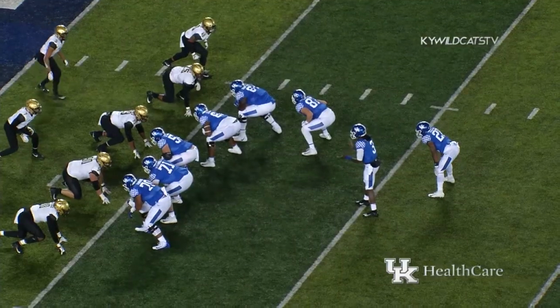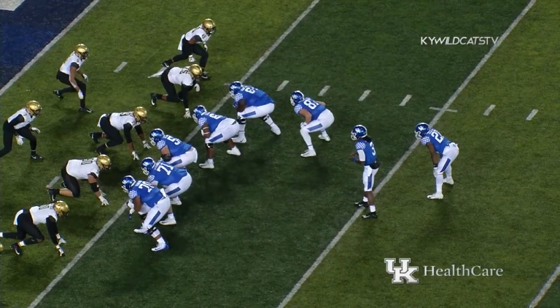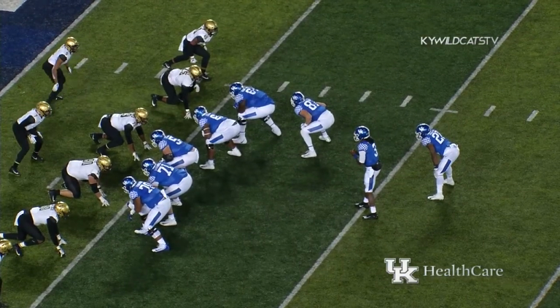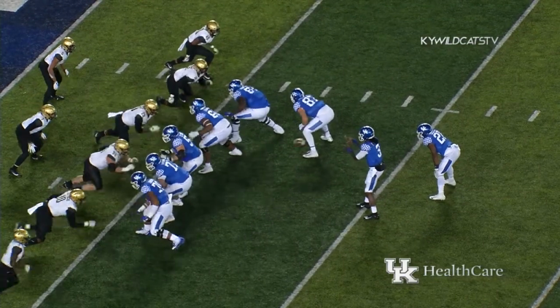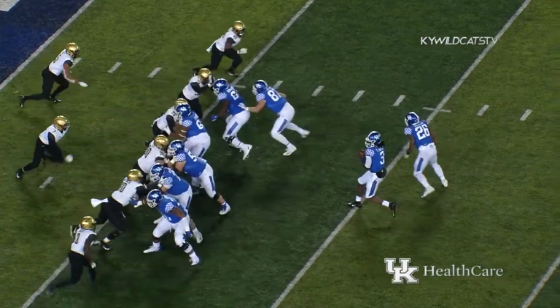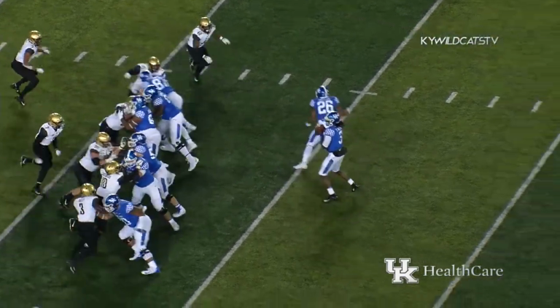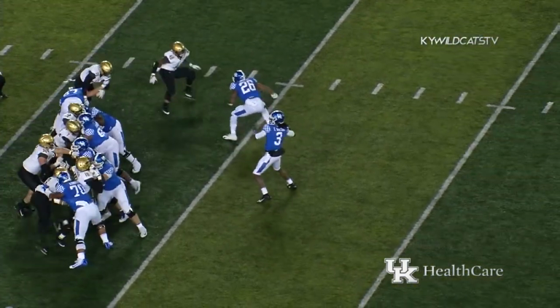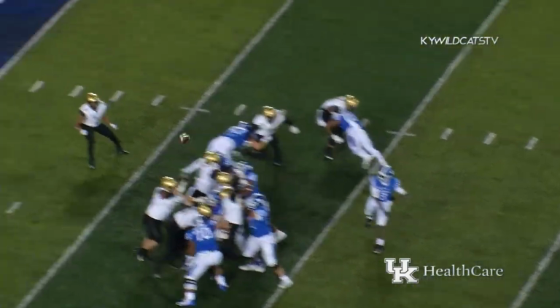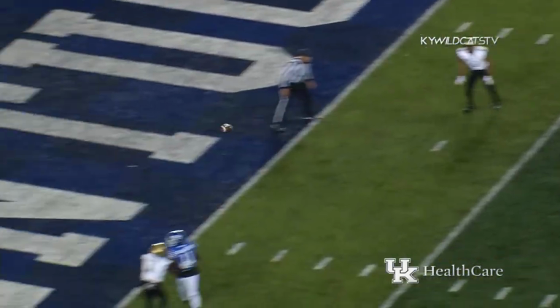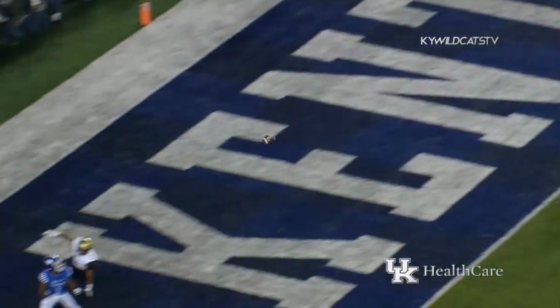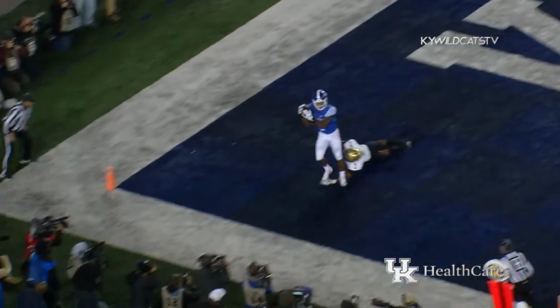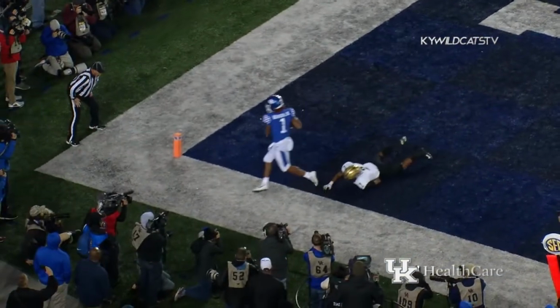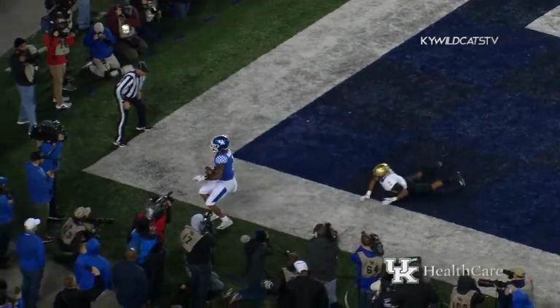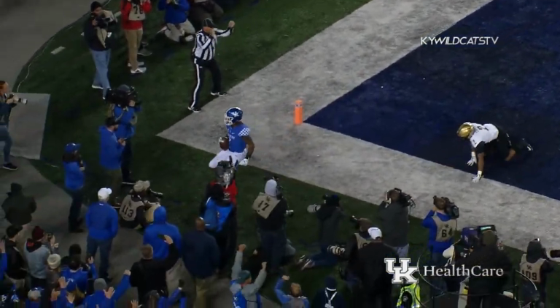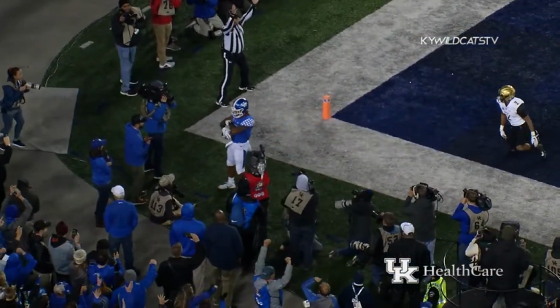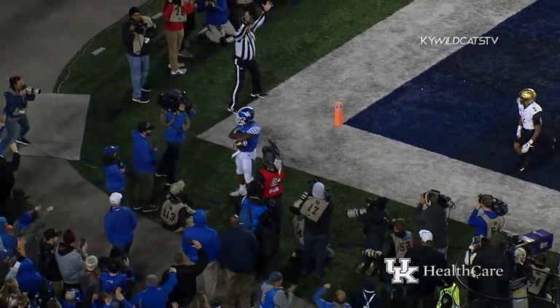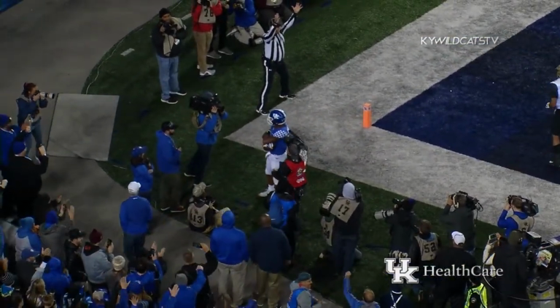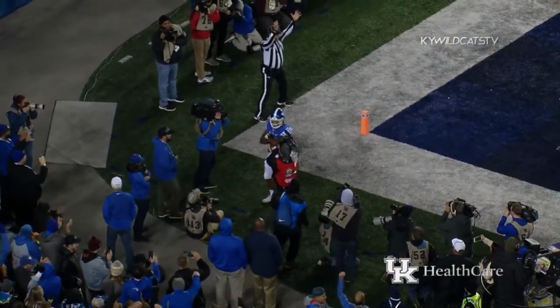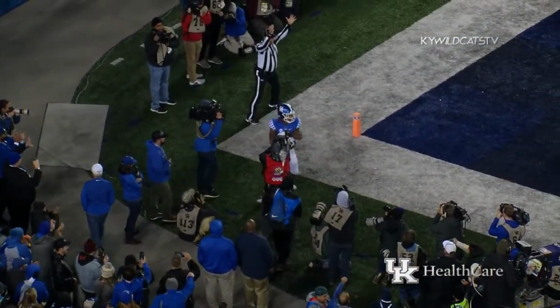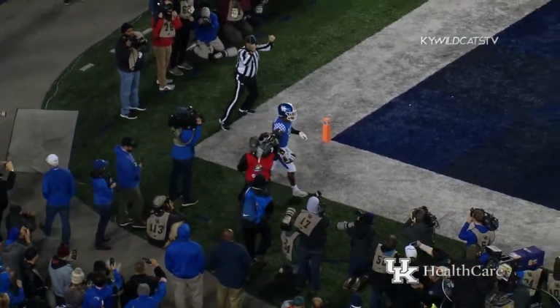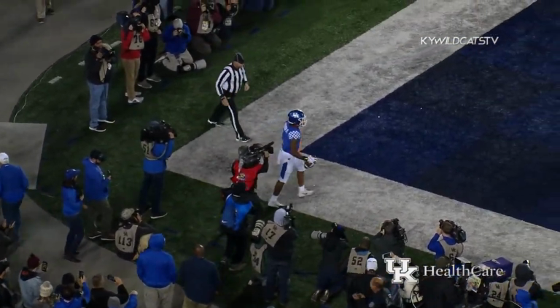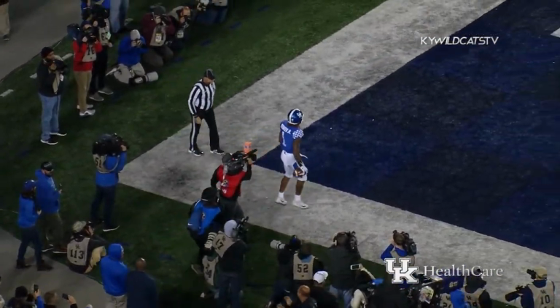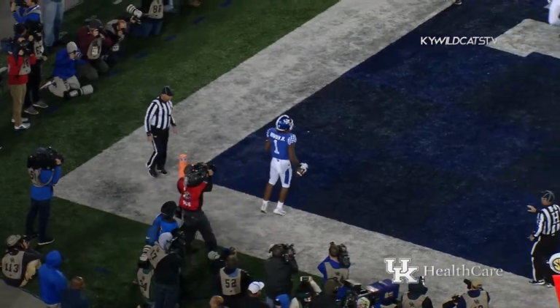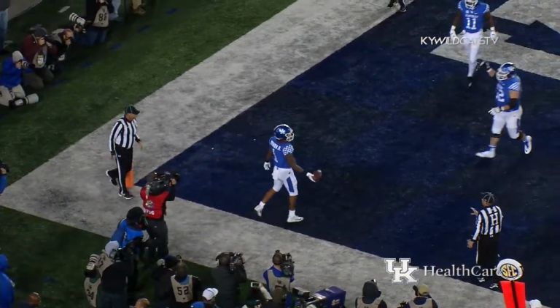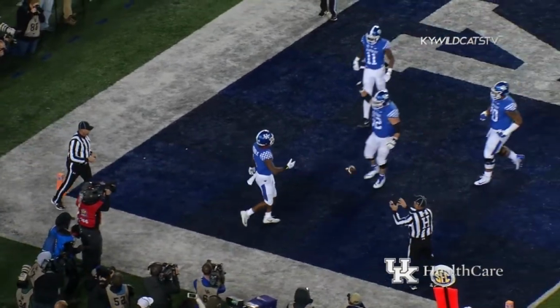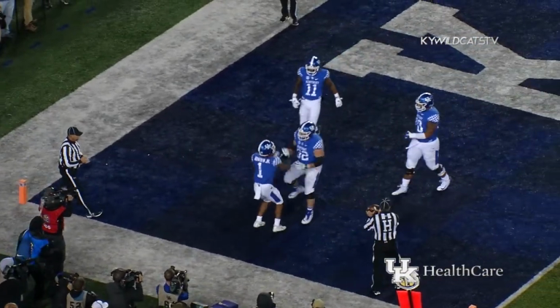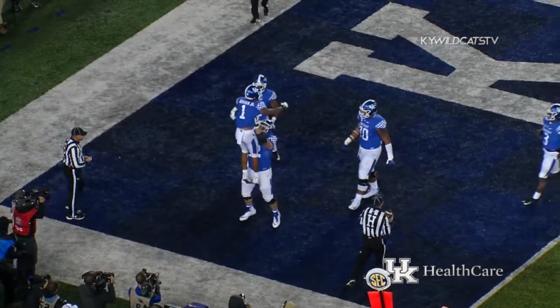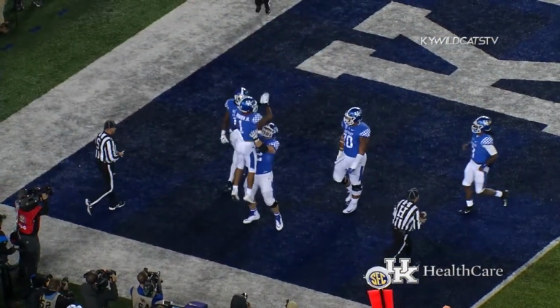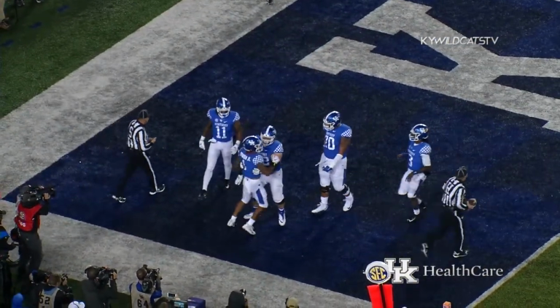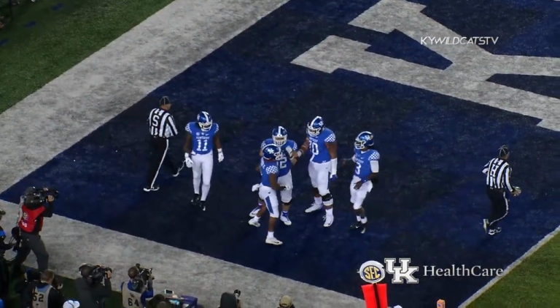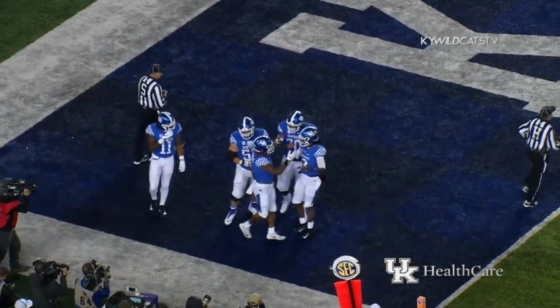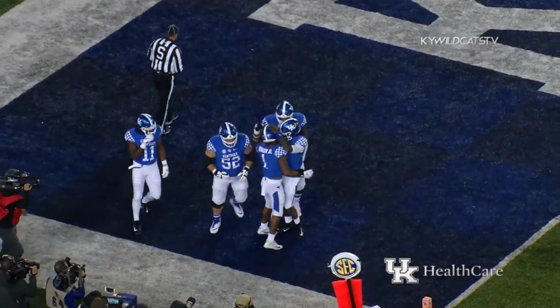Third and fourth at the Vandy five. Wilson, looking left, fires — back corner, caught. Did he get in? Touchdown, Kentucky! Len Bowden, perfectly thrown ball to the back left corner of the end zone.